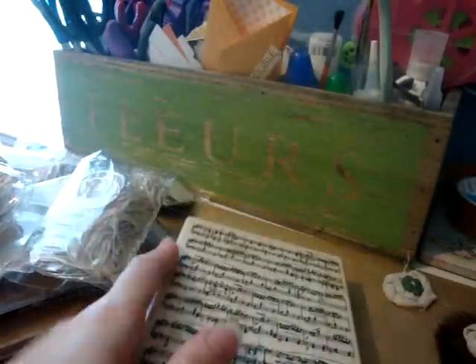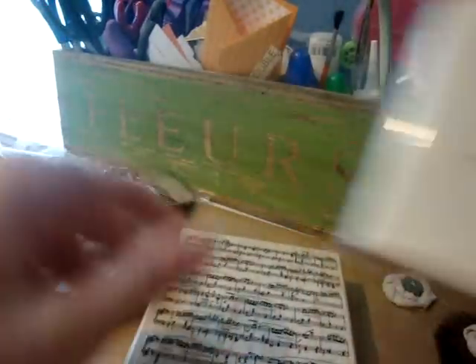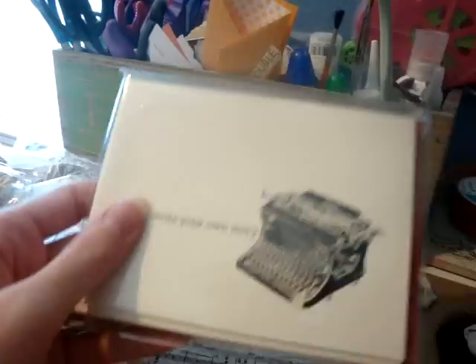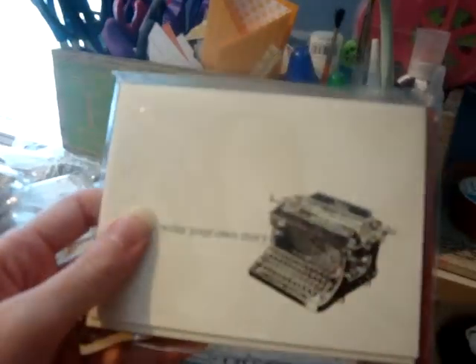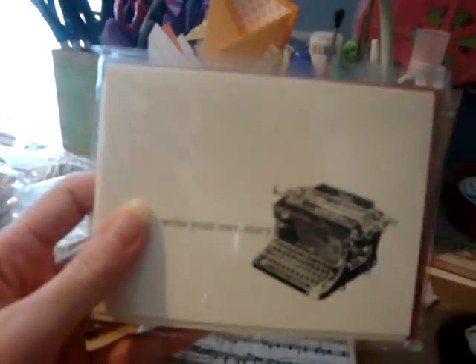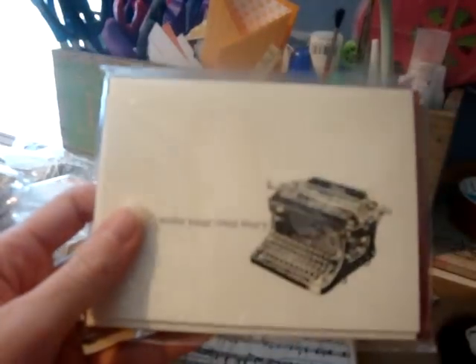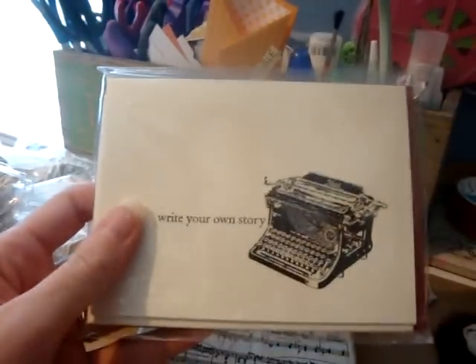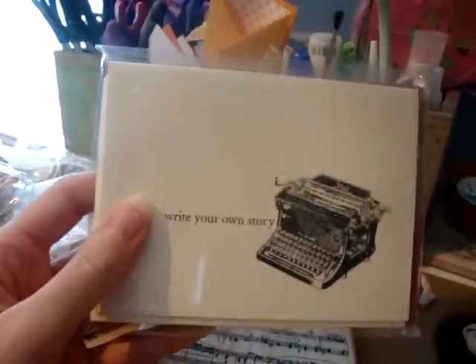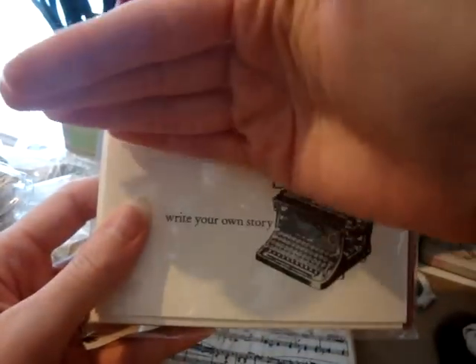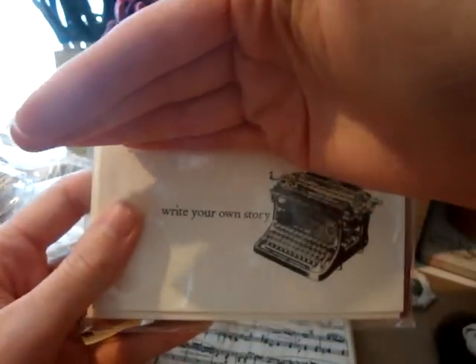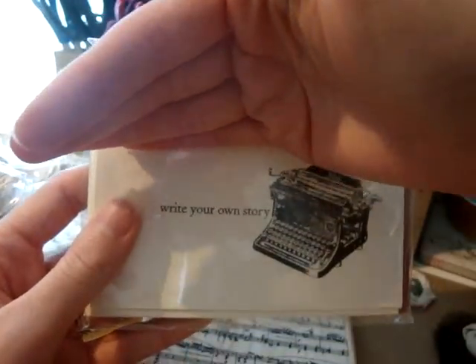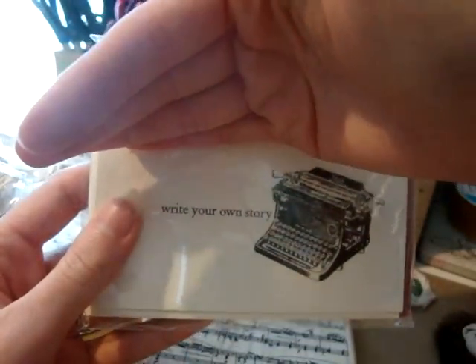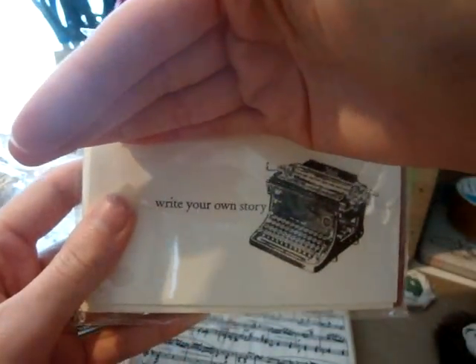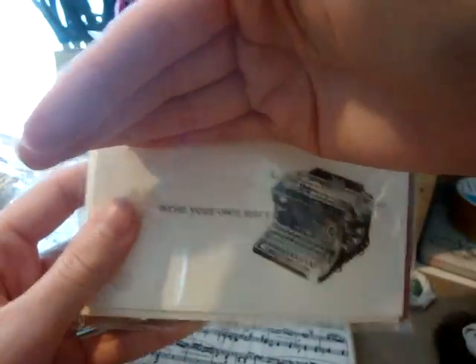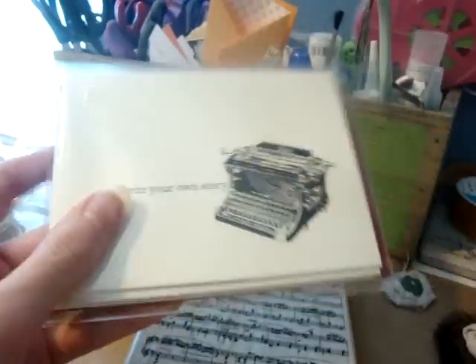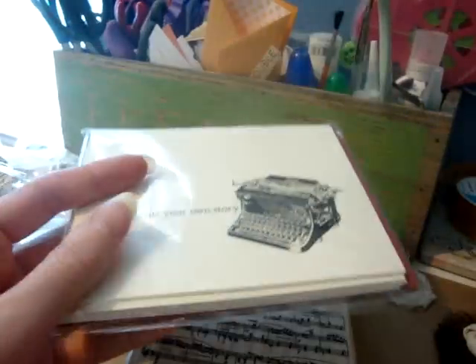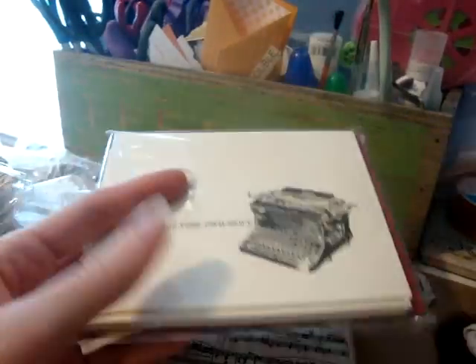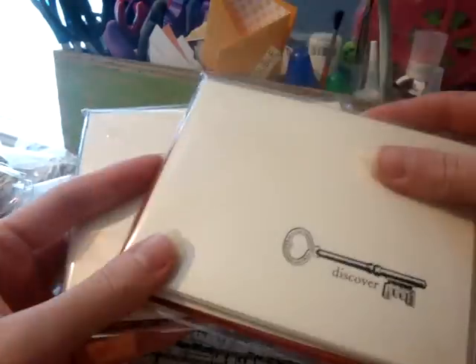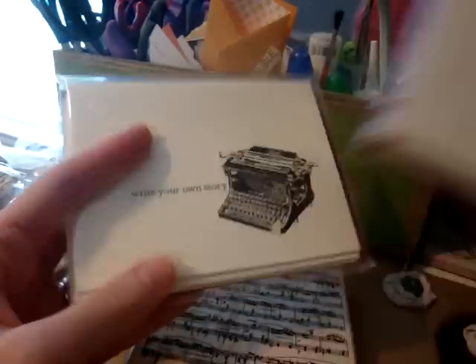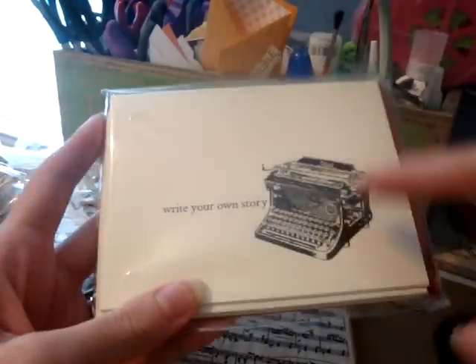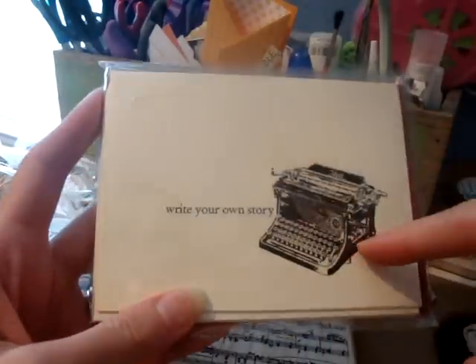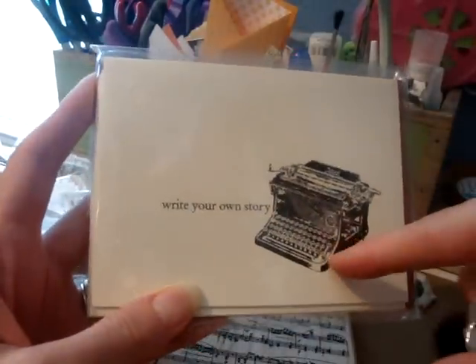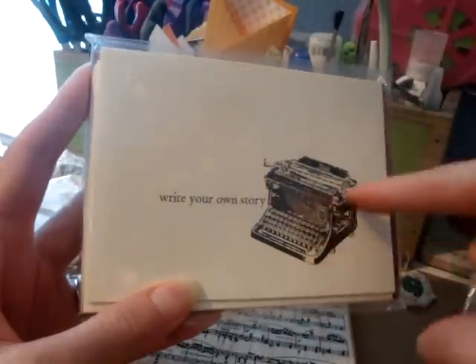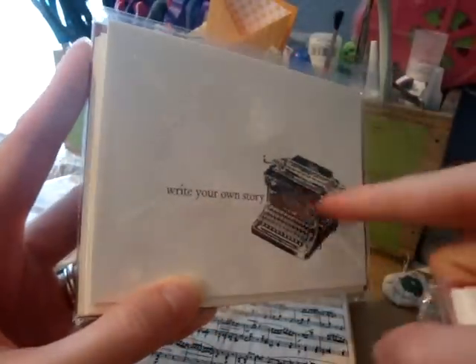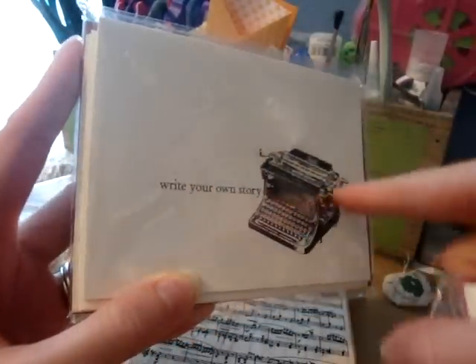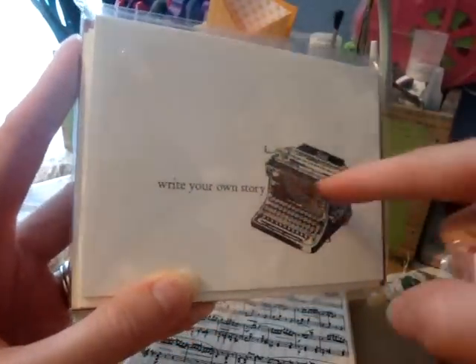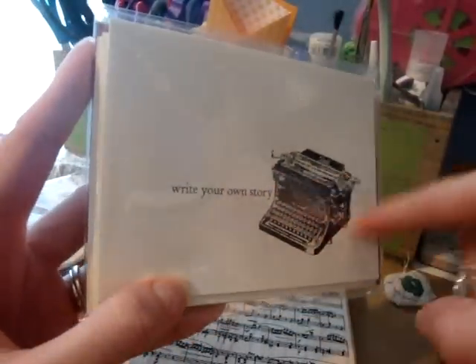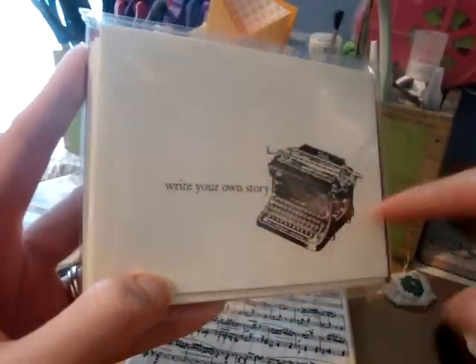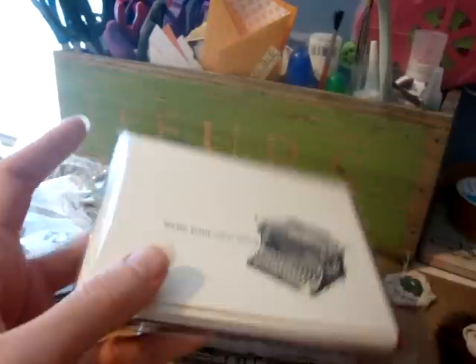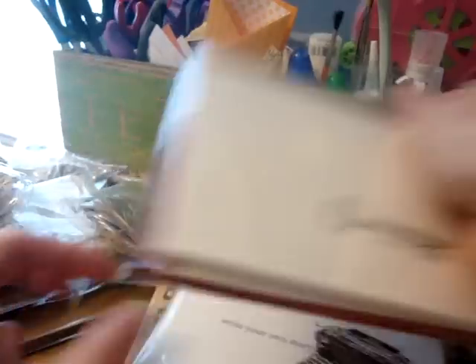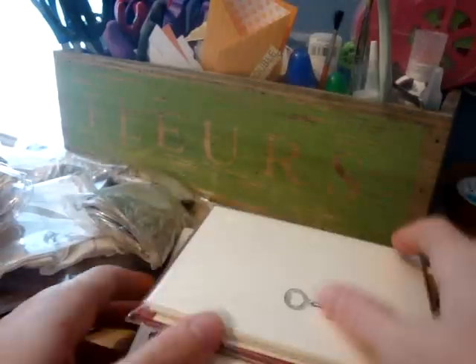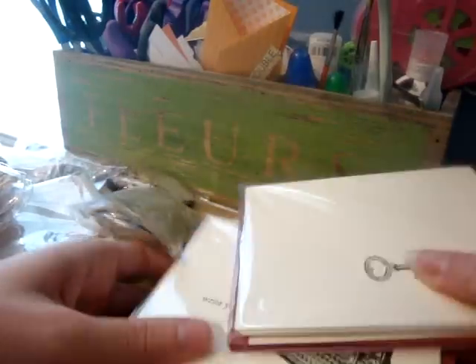And then I had to get their little cards. It says, 'Write your own story.' And I also got the Discover. I think these would be really cute to stick in a mini album as a journaling card, like in a pocket.